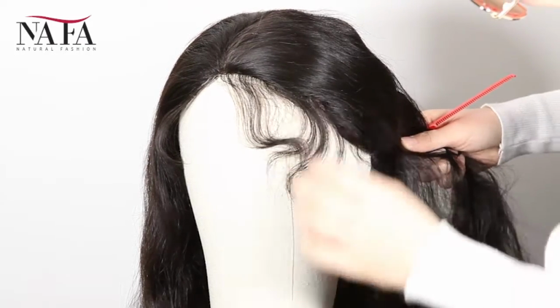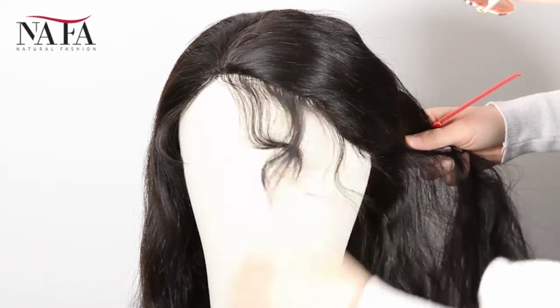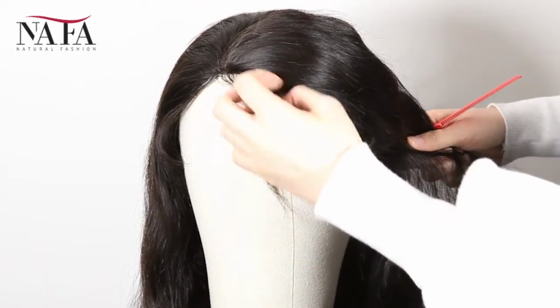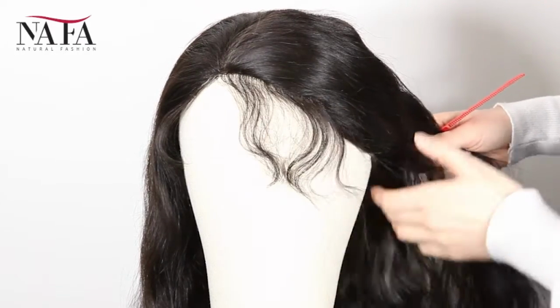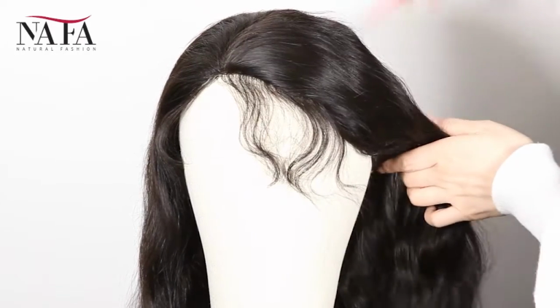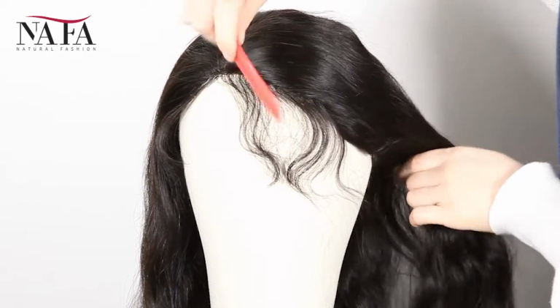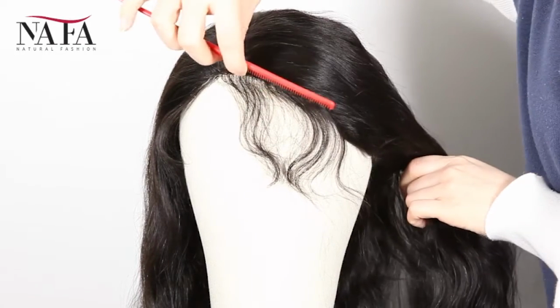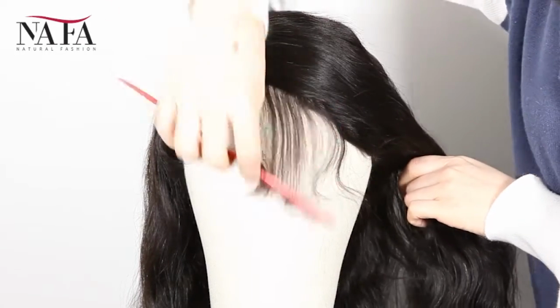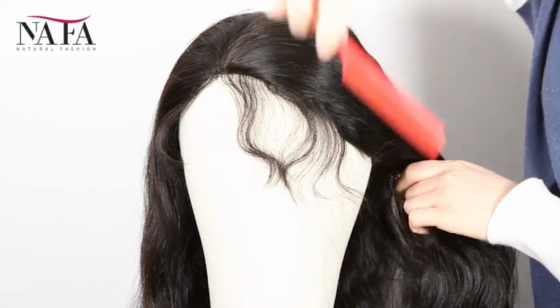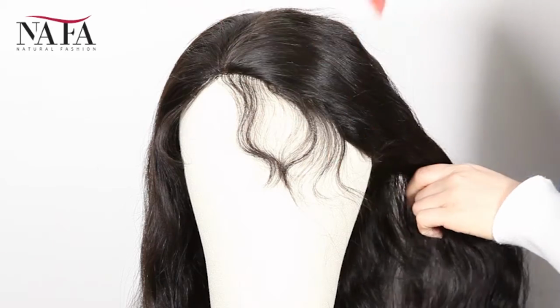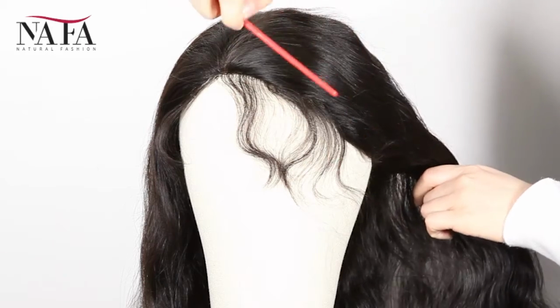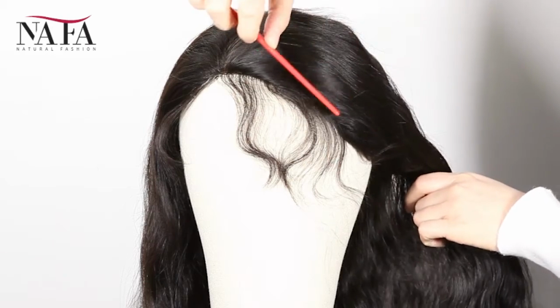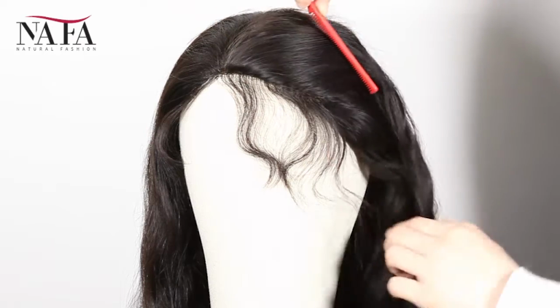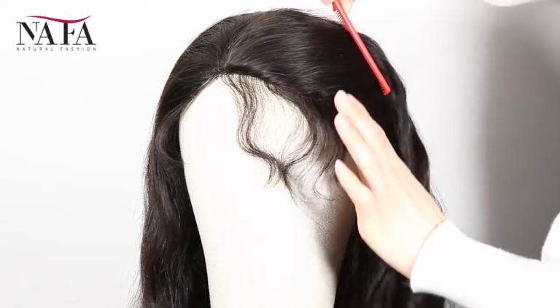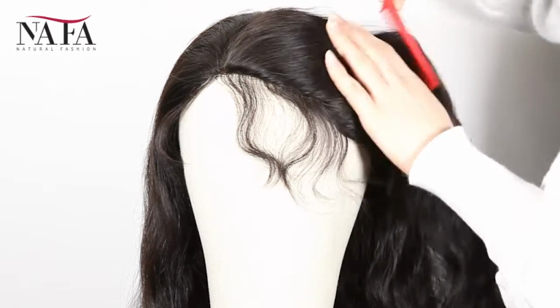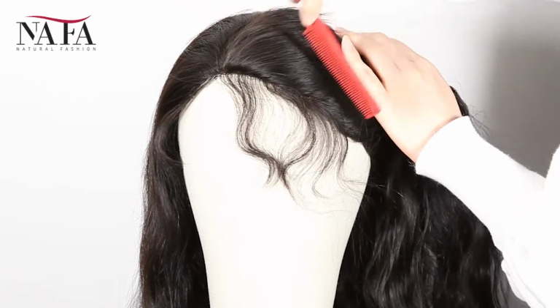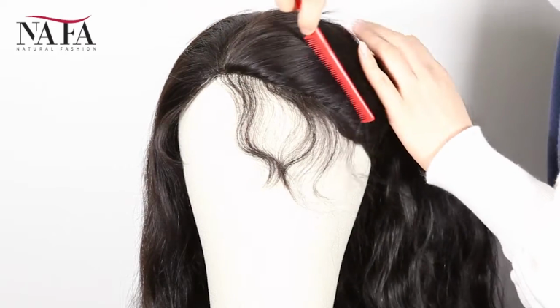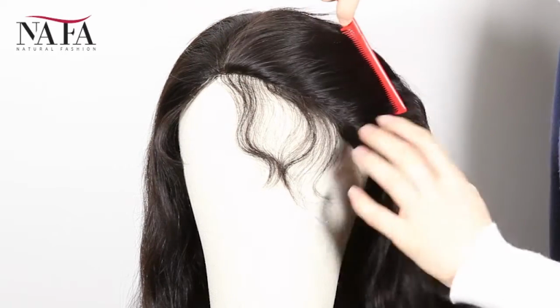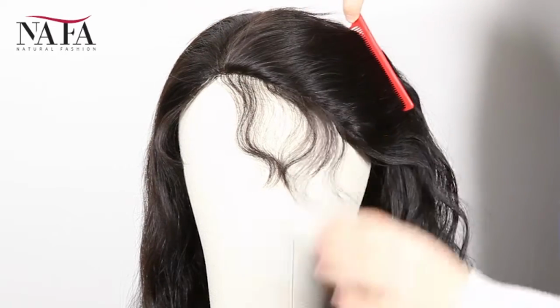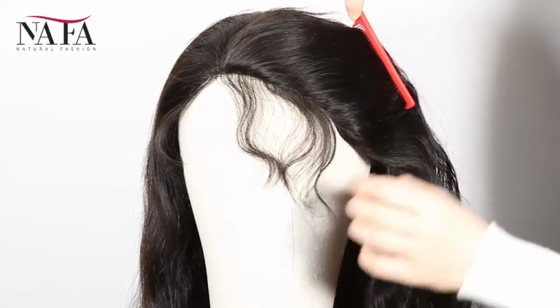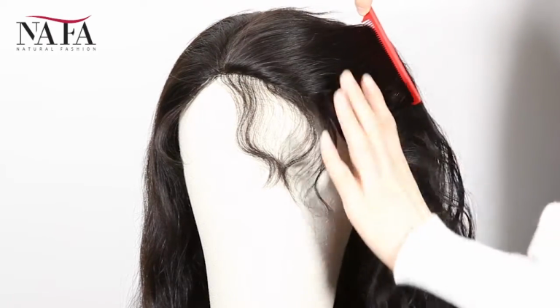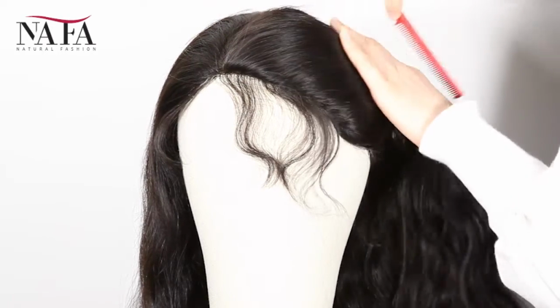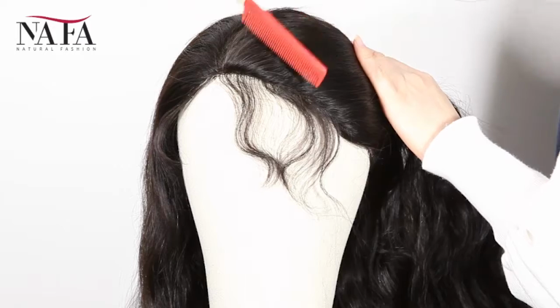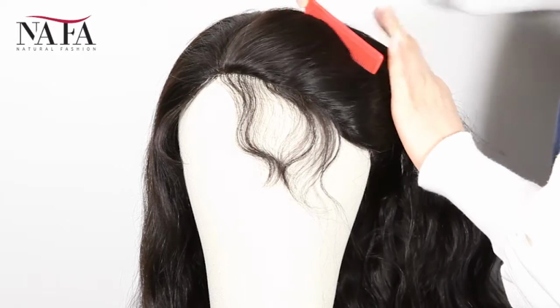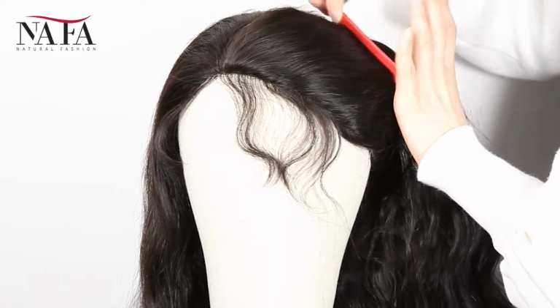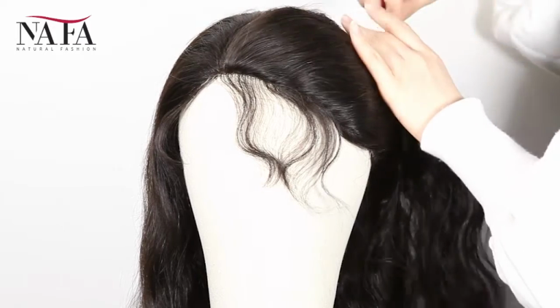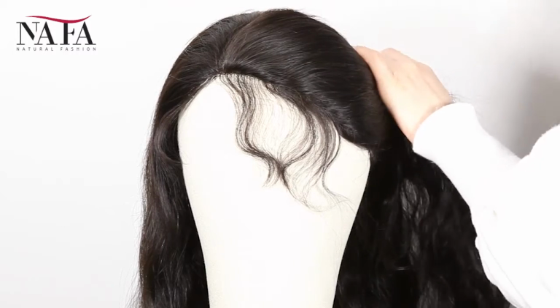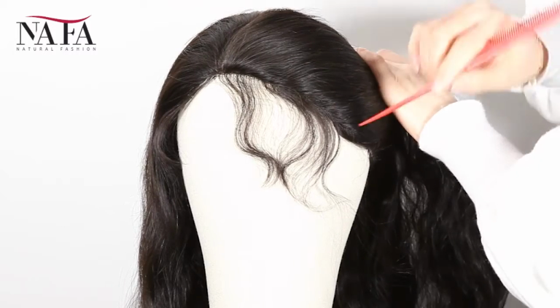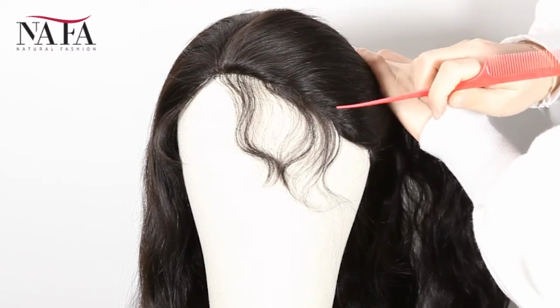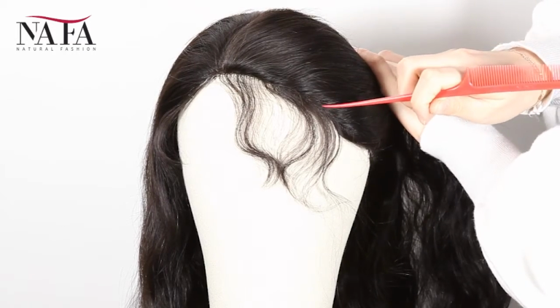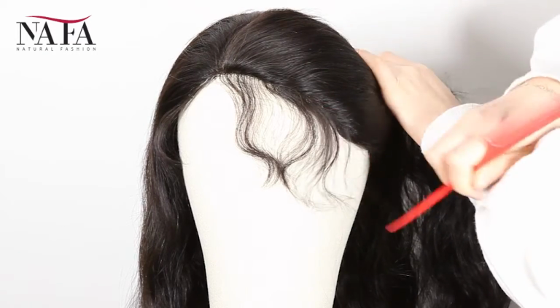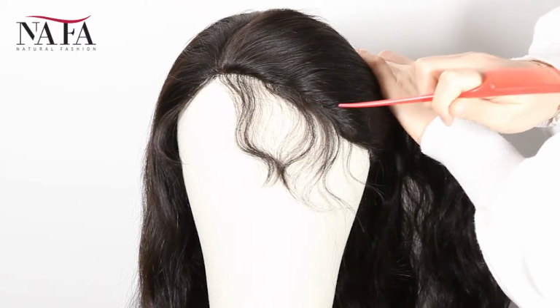The density of the wig is 130%. You can ask for more or less density, such as 150%, 180%, or 100%, 80%, just as you require.